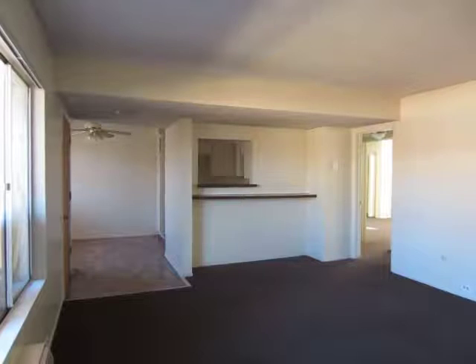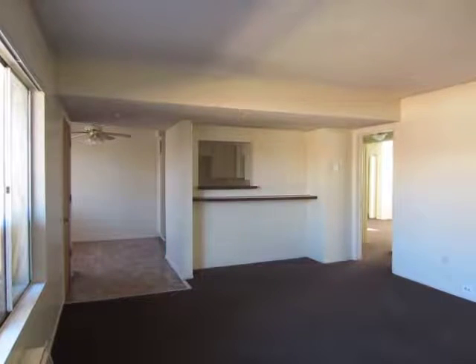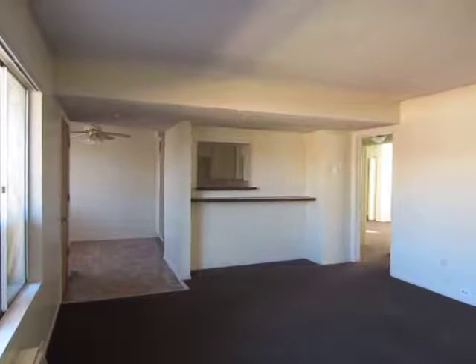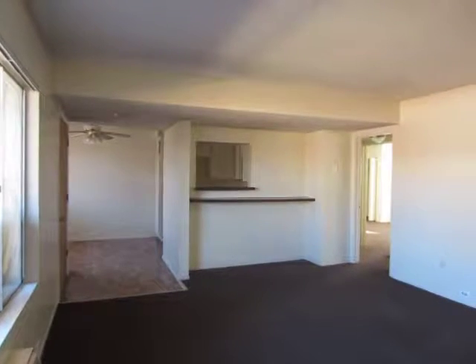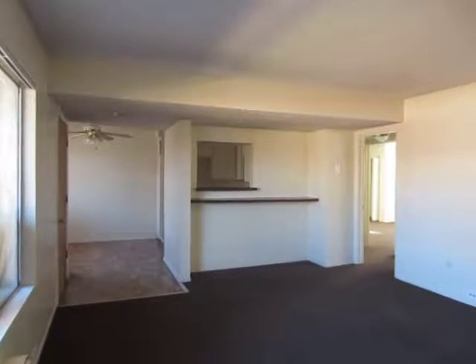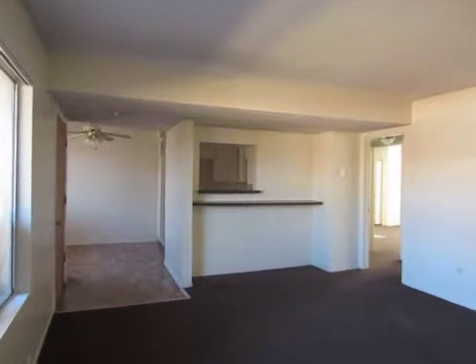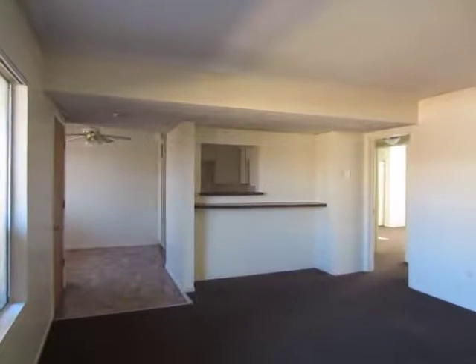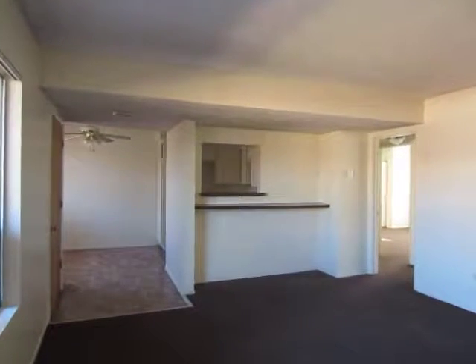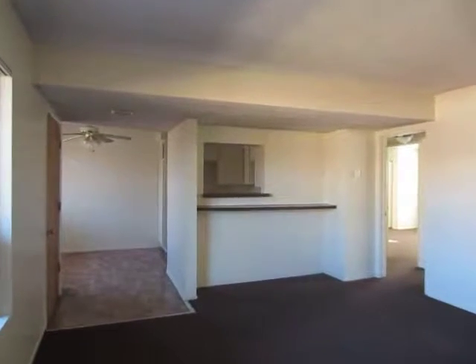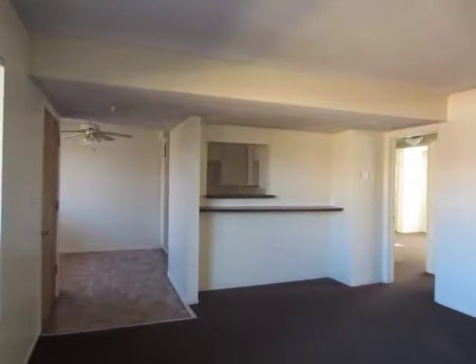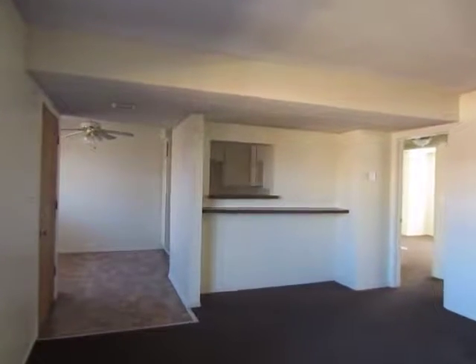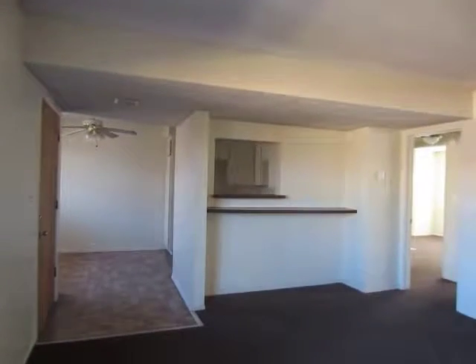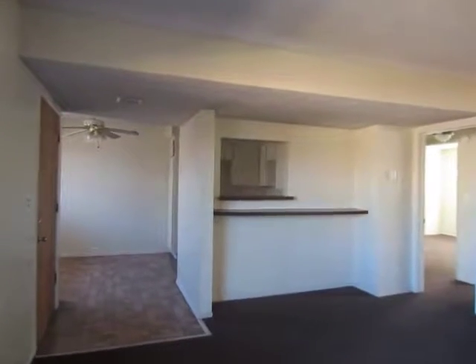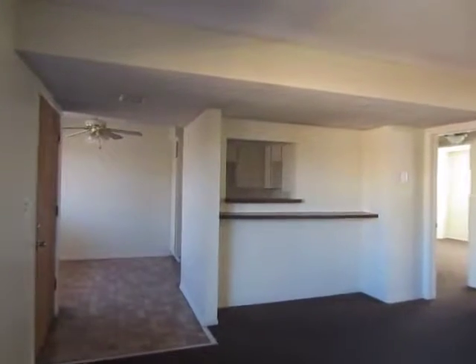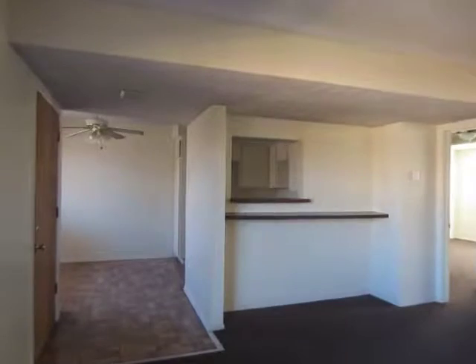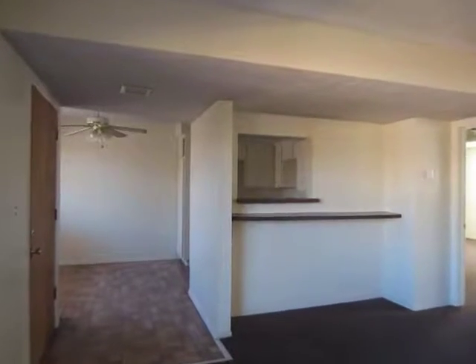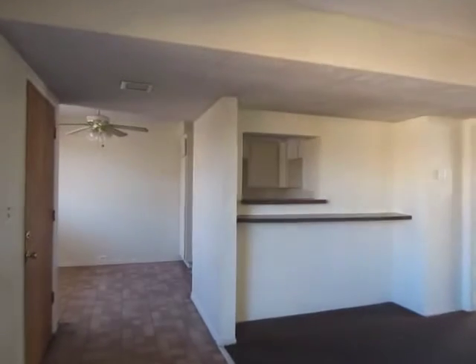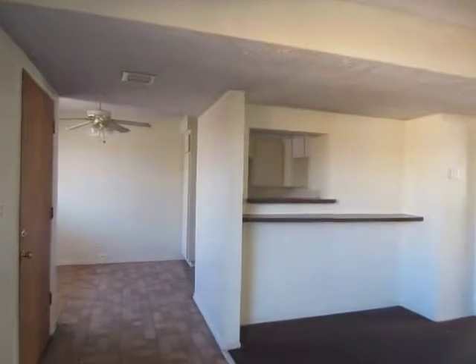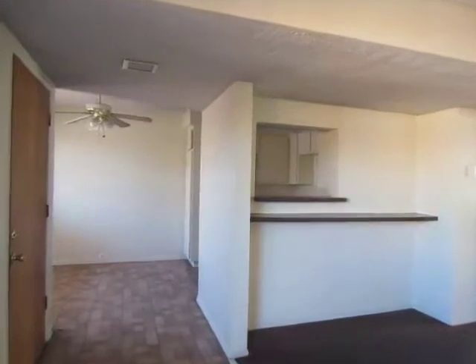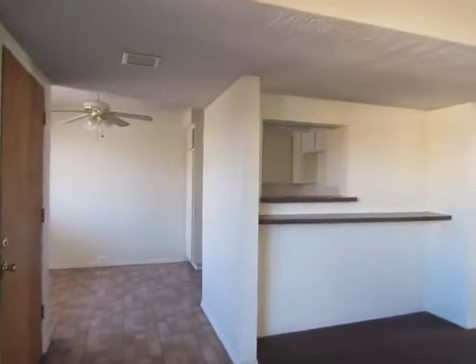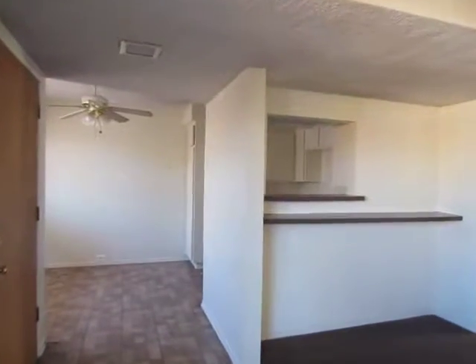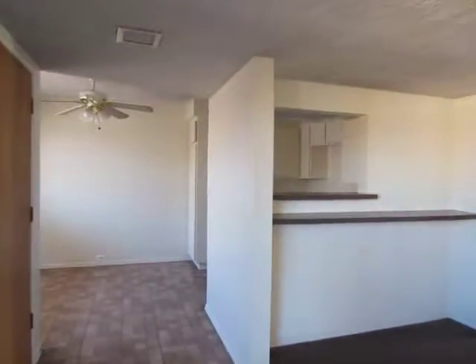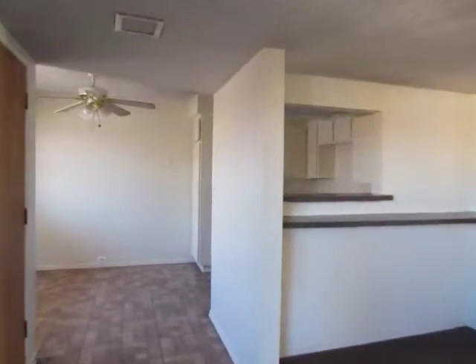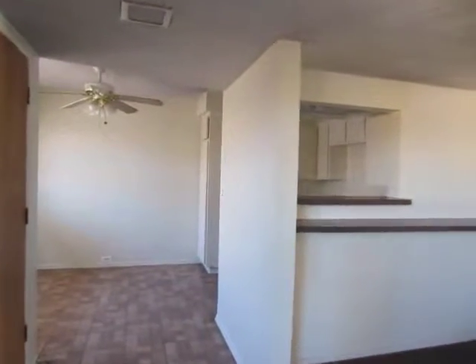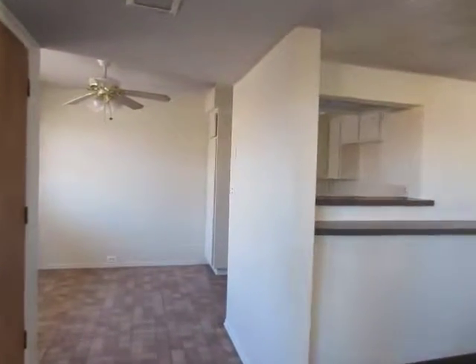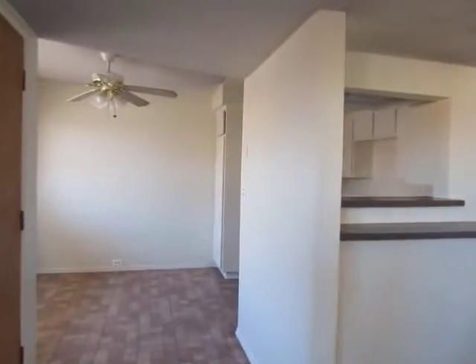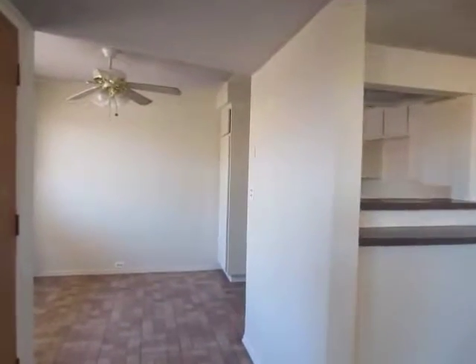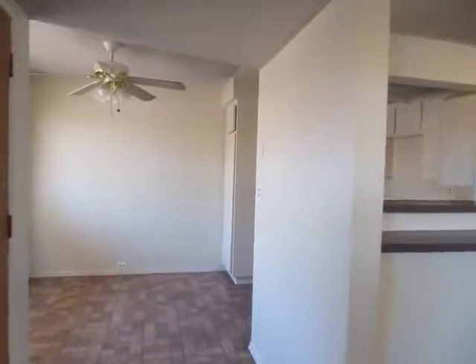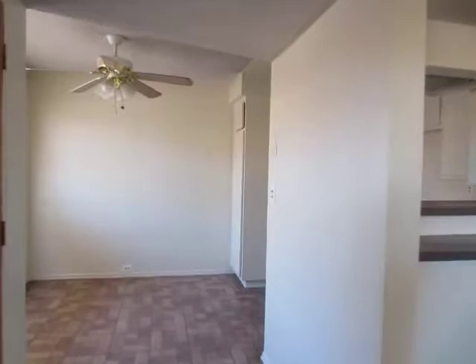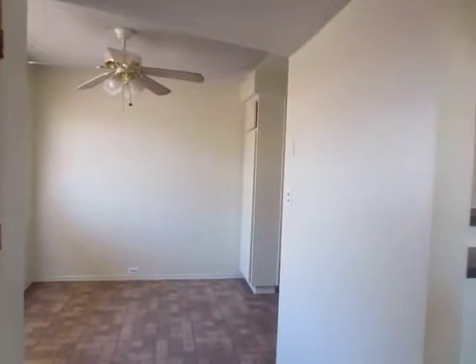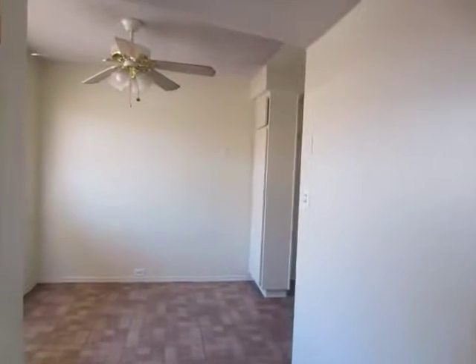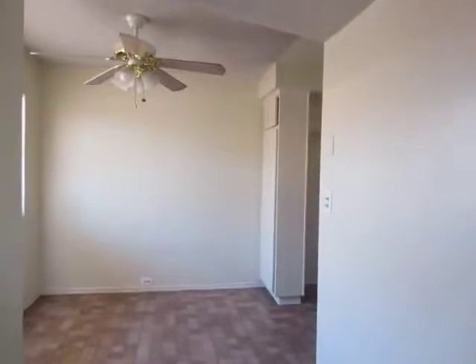This video is for a two-bedroom, two-bathroom apartment located in Montebello. It's very close to Monterey Park, the City of Commerce, and Pico Rivera.